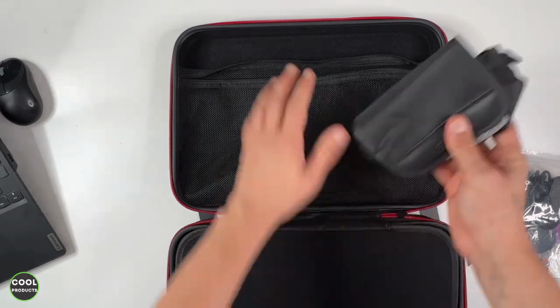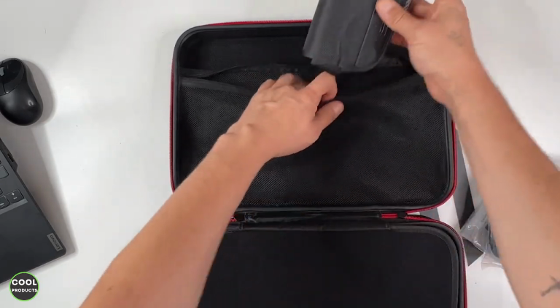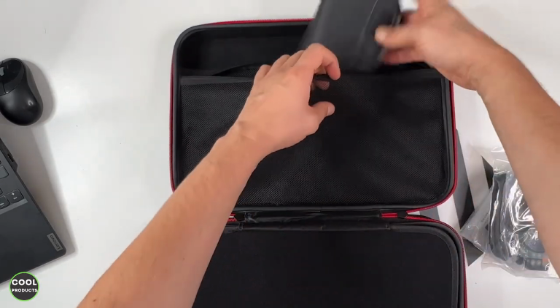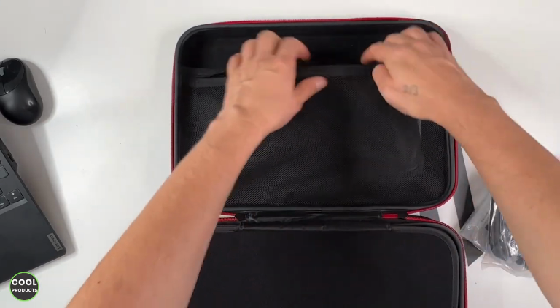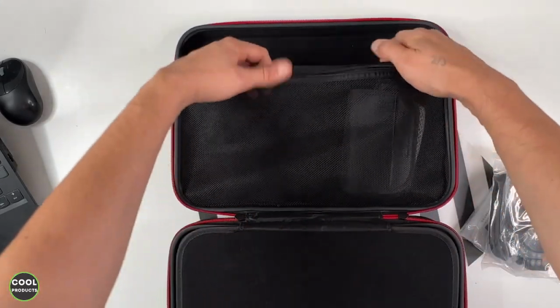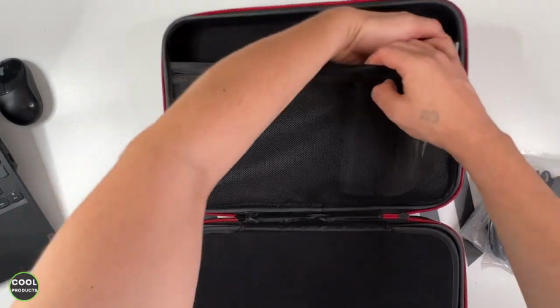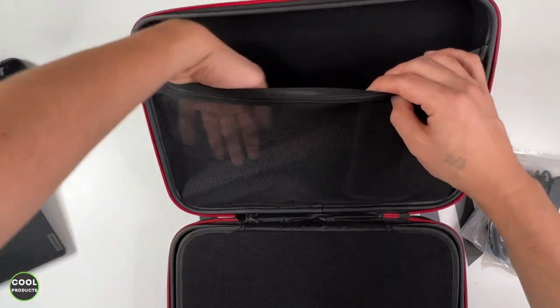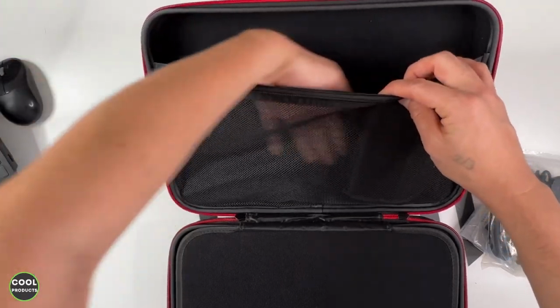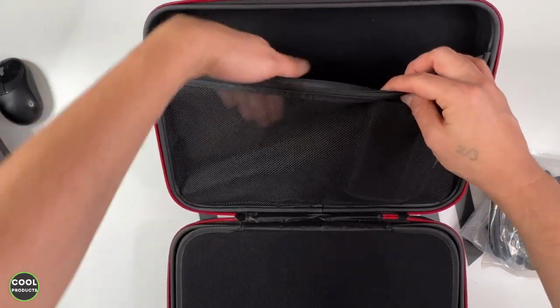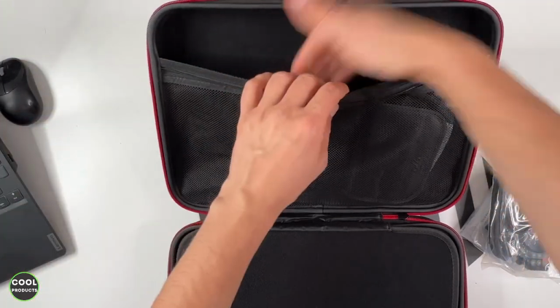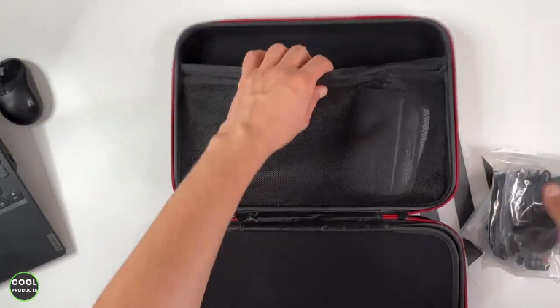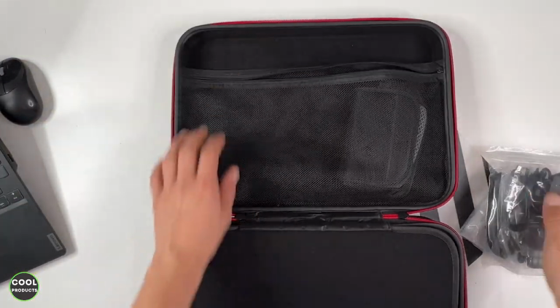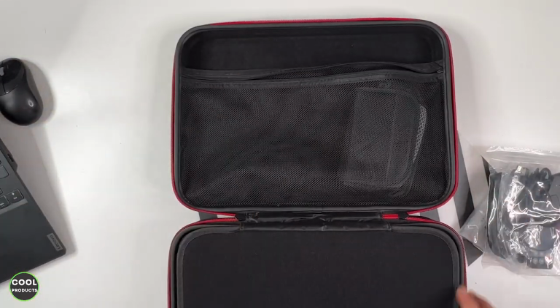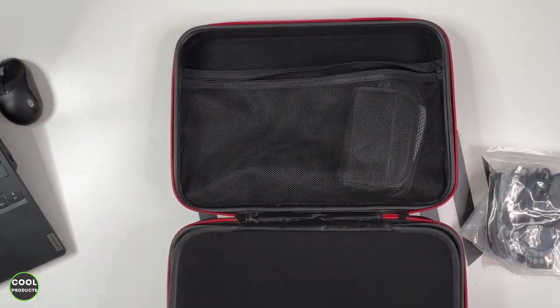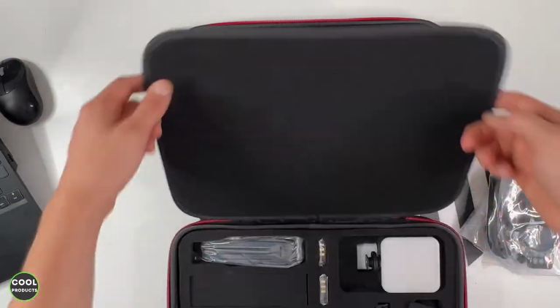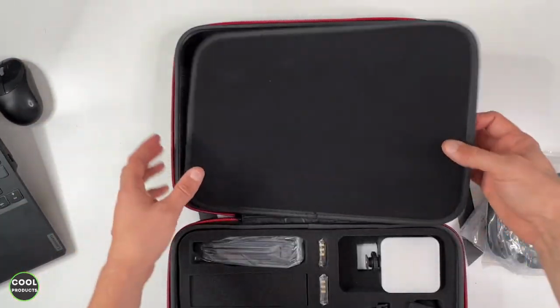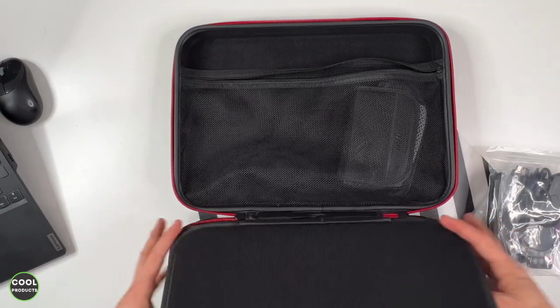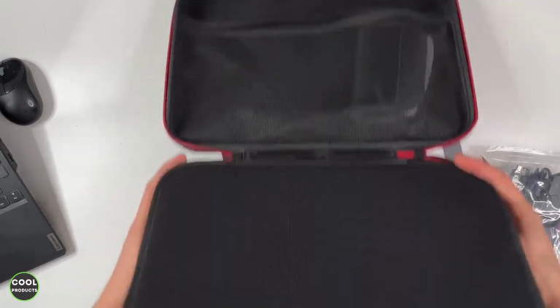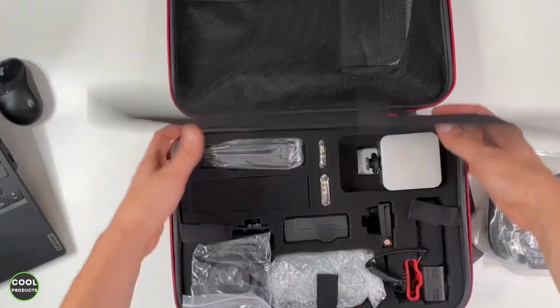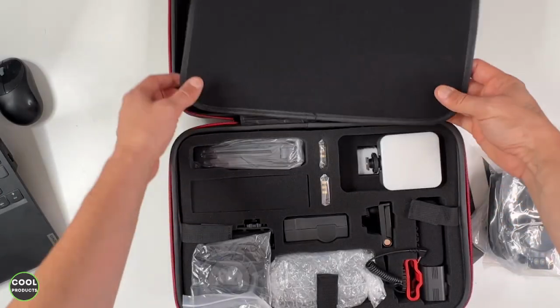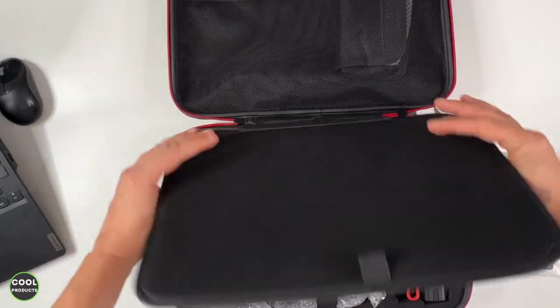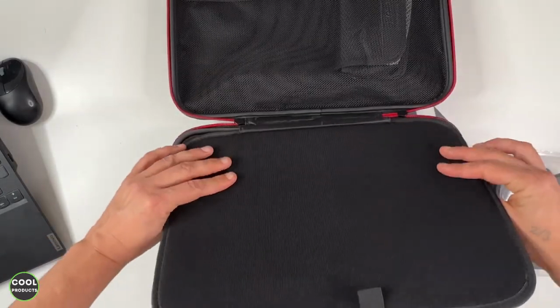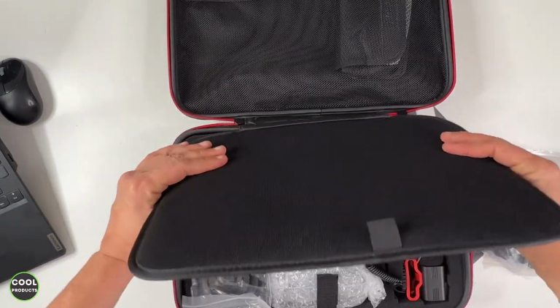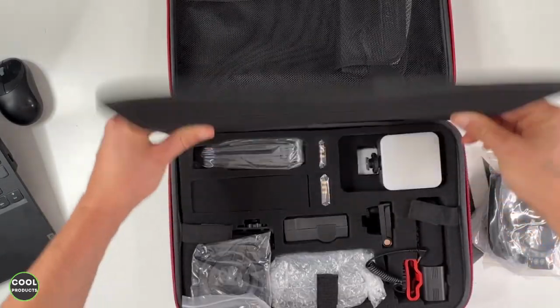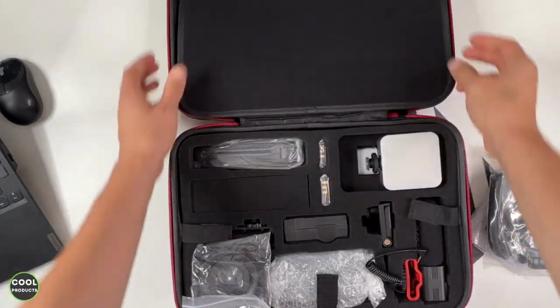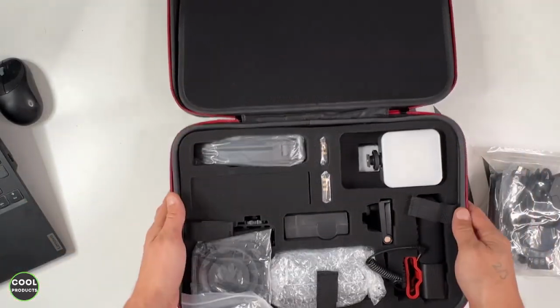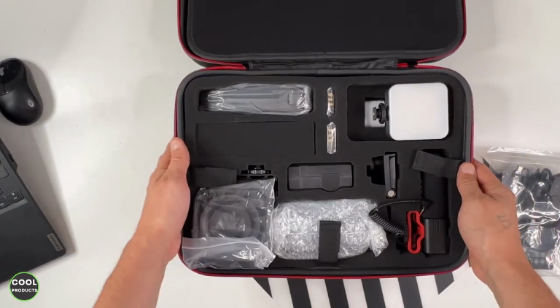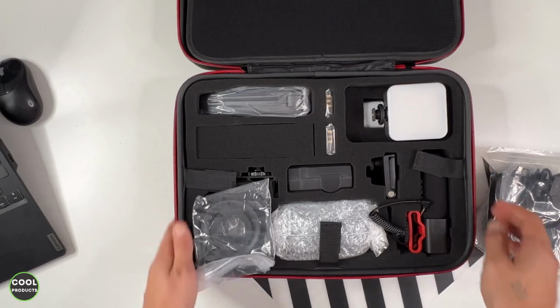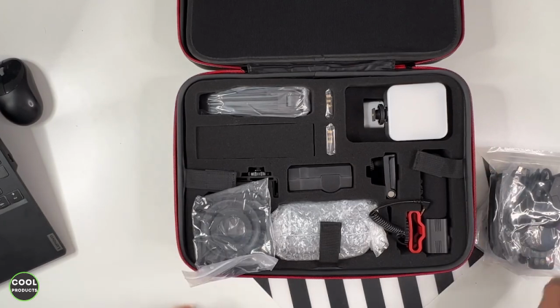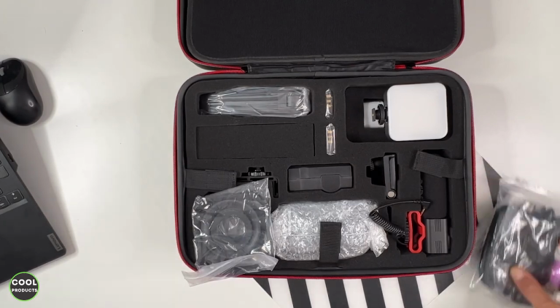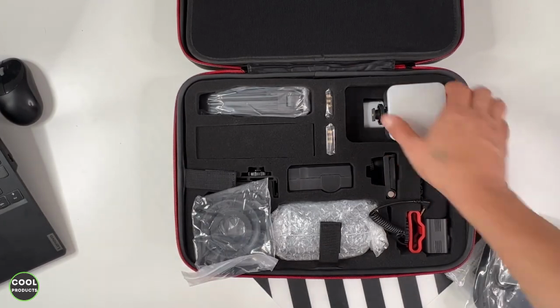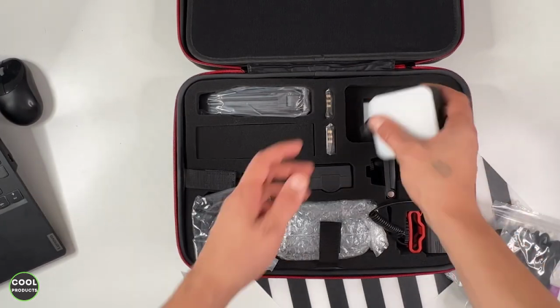Here is a carrying case for the camera. There's another section here that is empty, so you can put more stuff in it. The camera compartment is divided with a foam insert, which is kind of cool. I'll go through each item one by one.